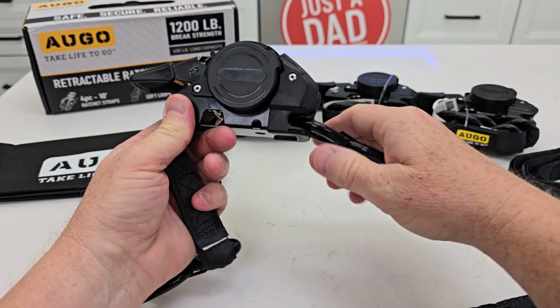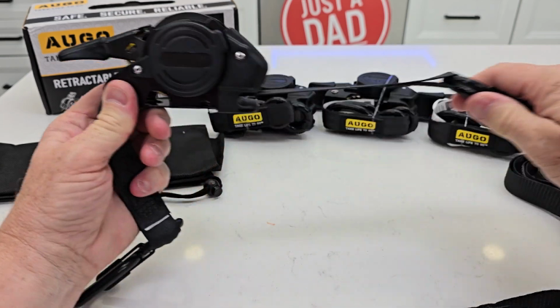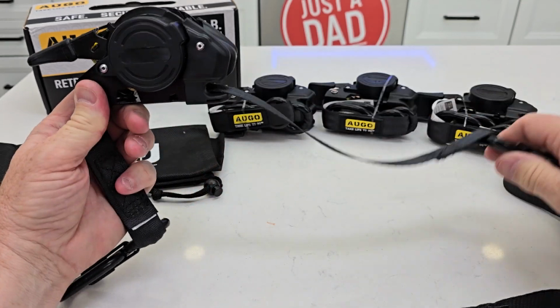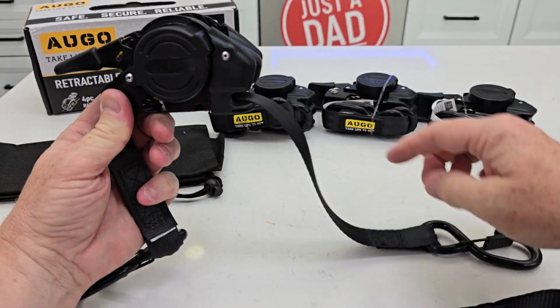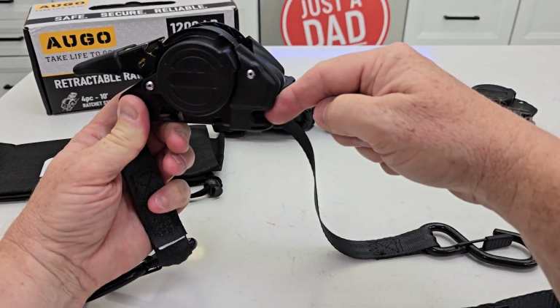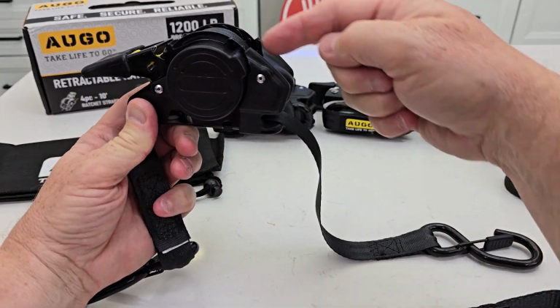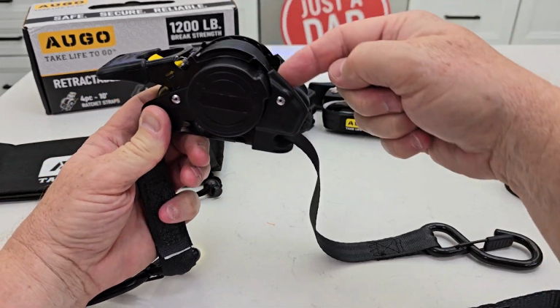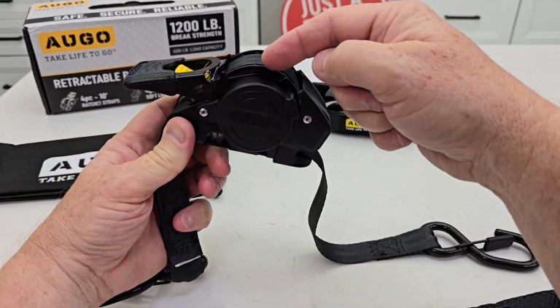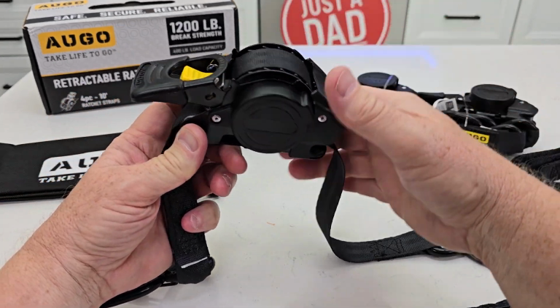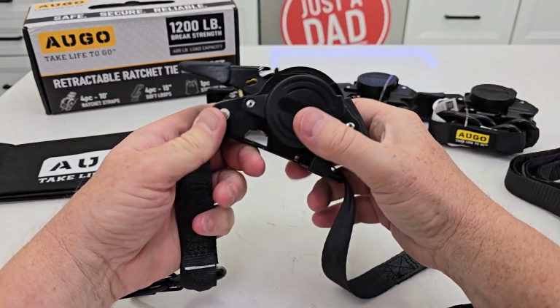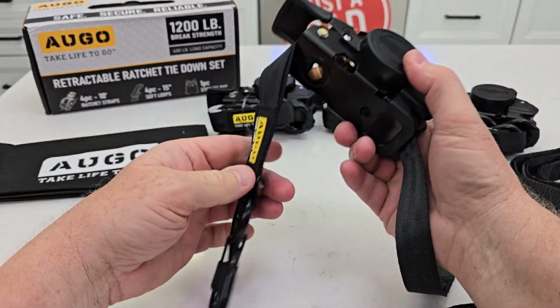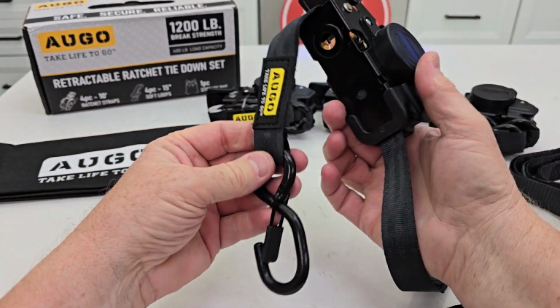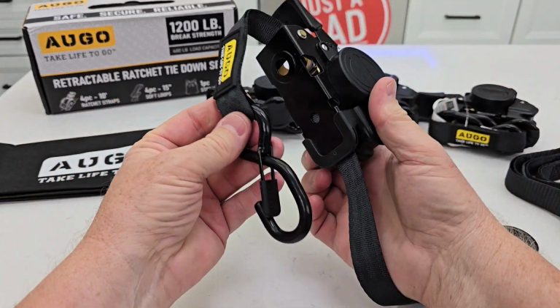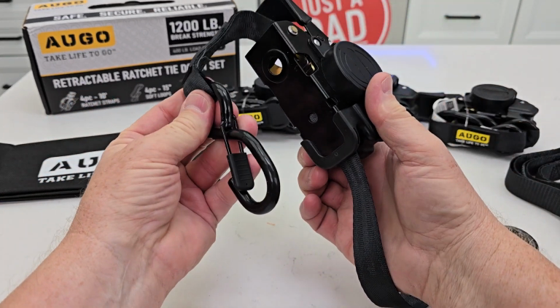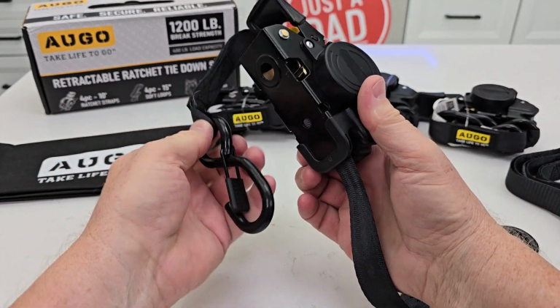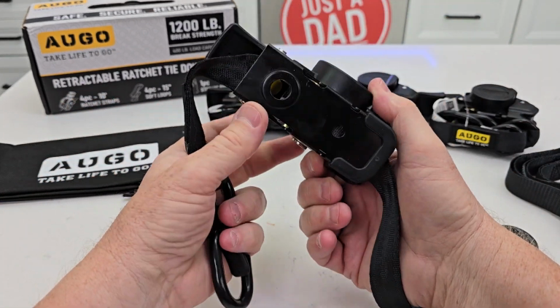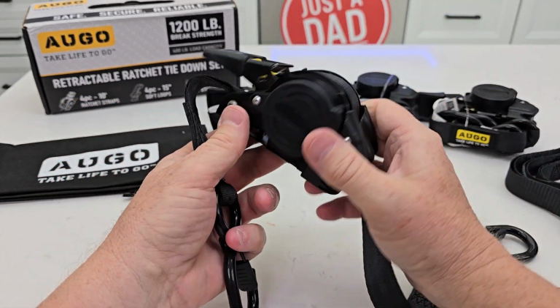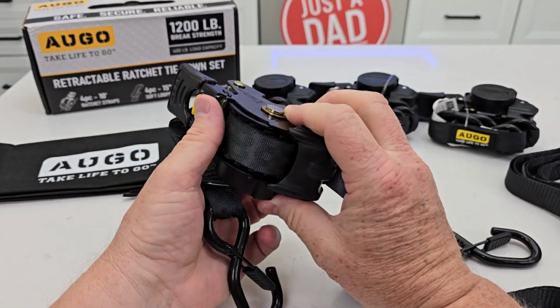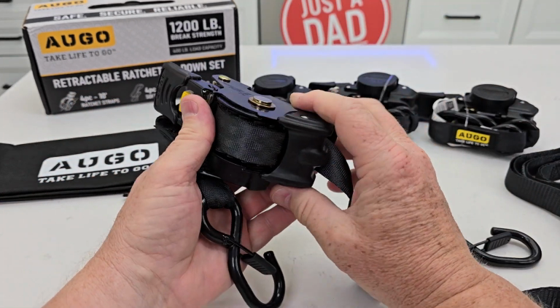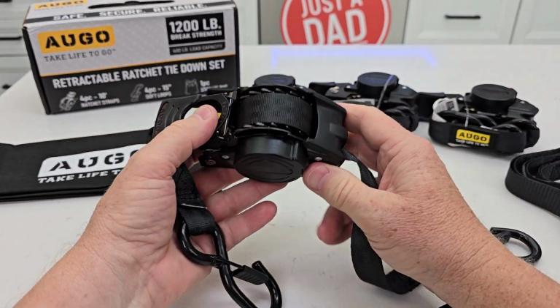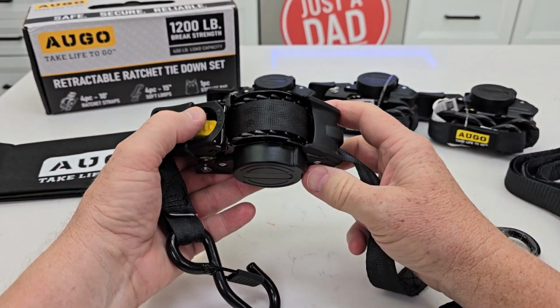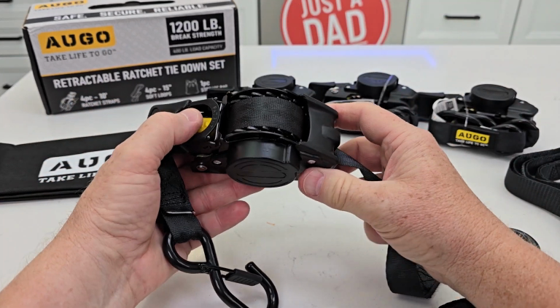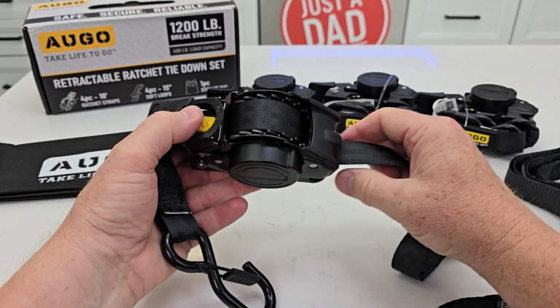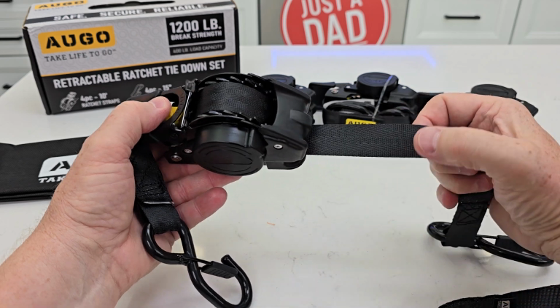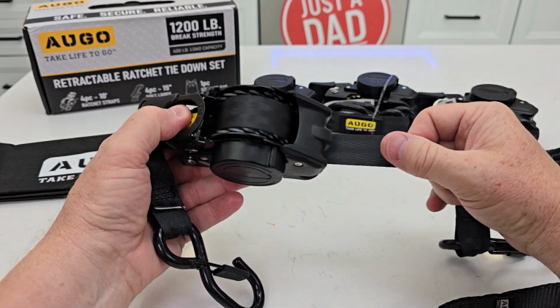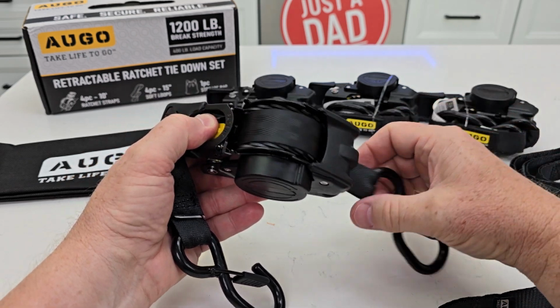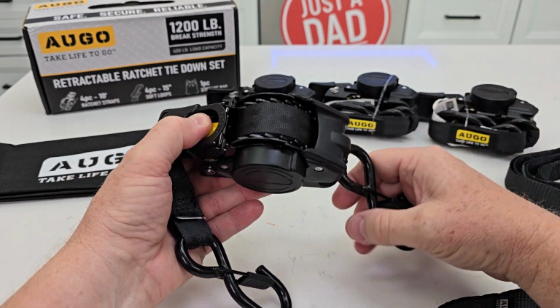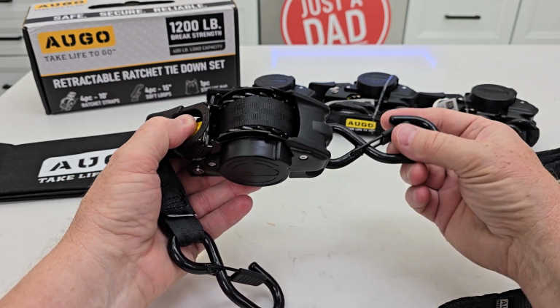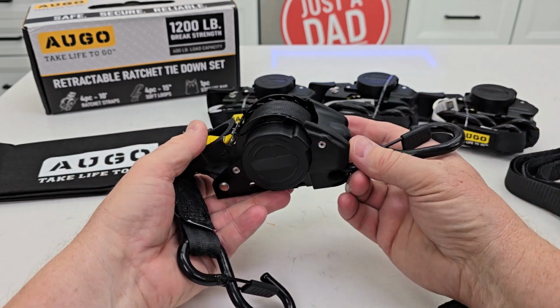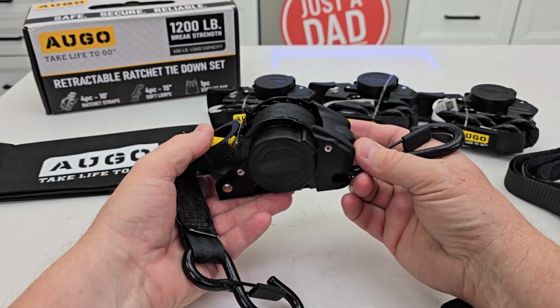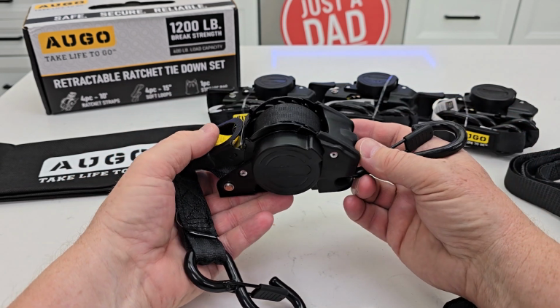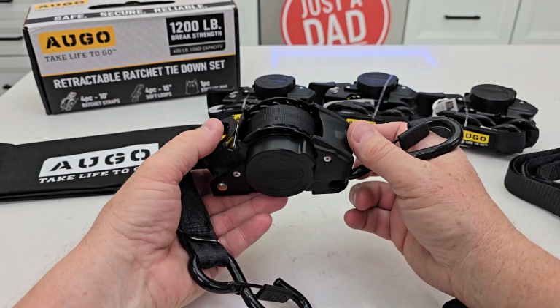This part does not disconnect from this part — it is attached all the time. So you're always going to know where both ends are.